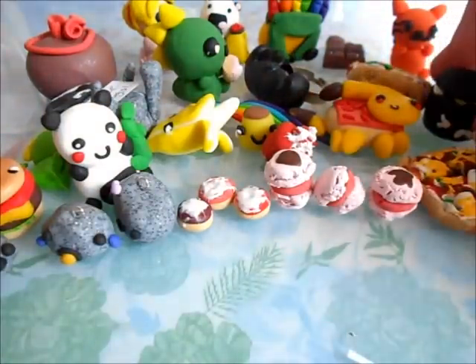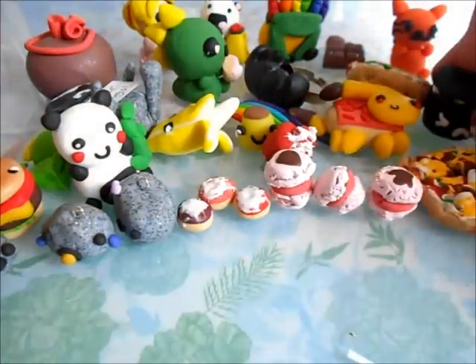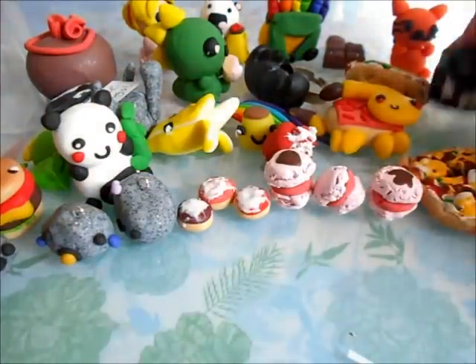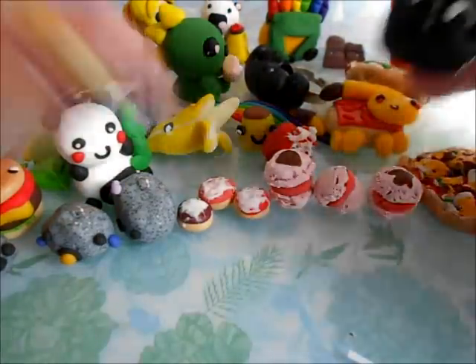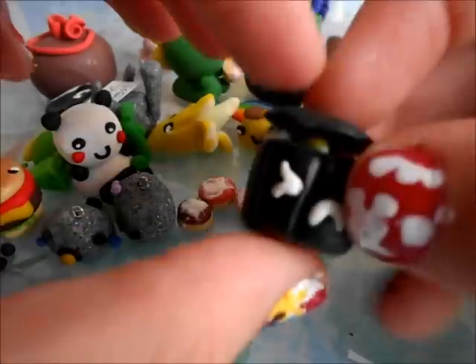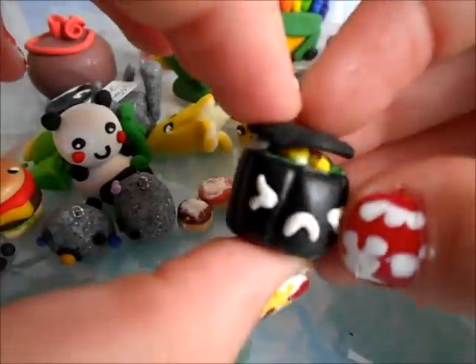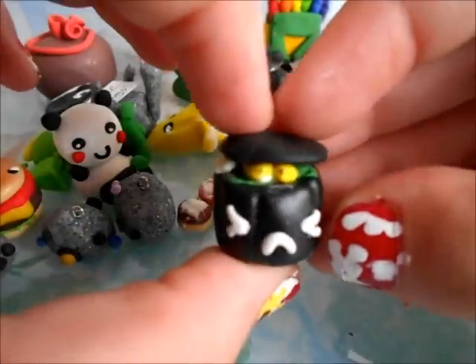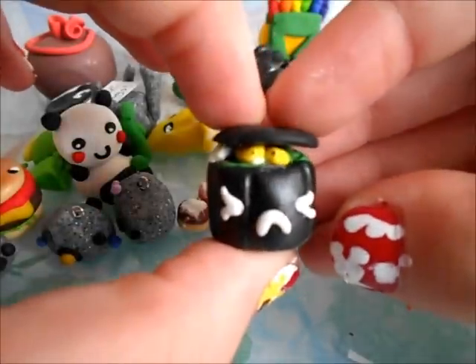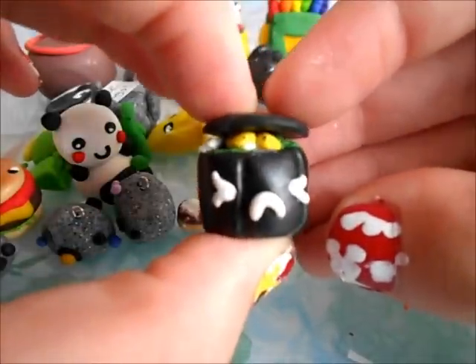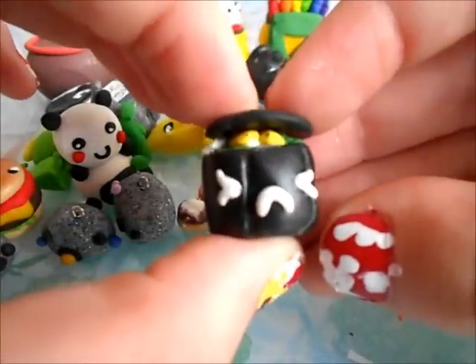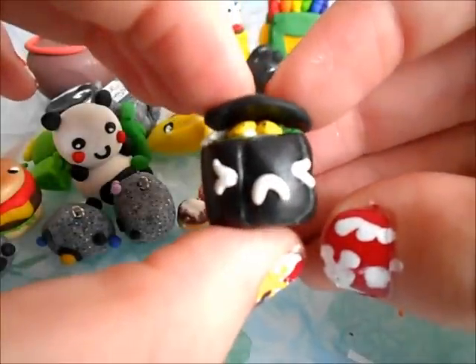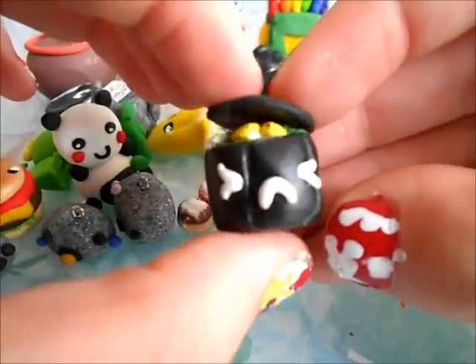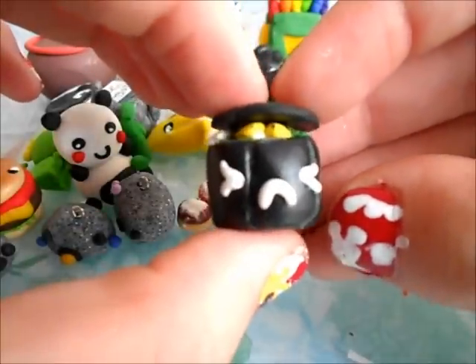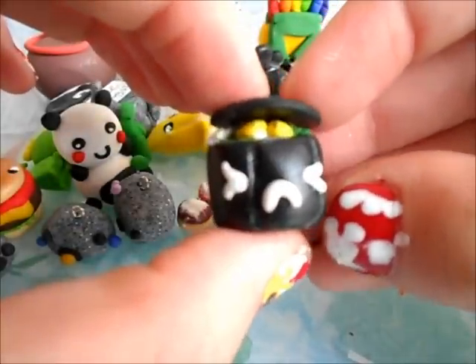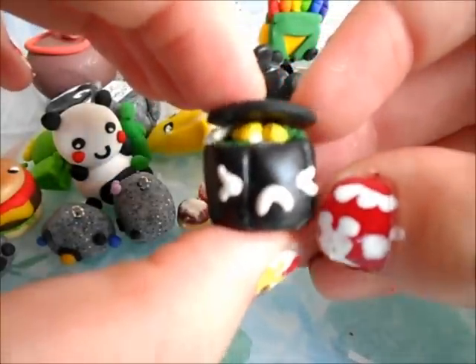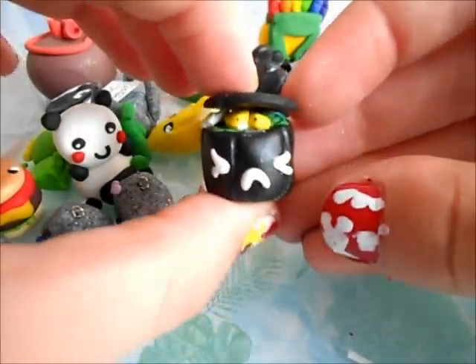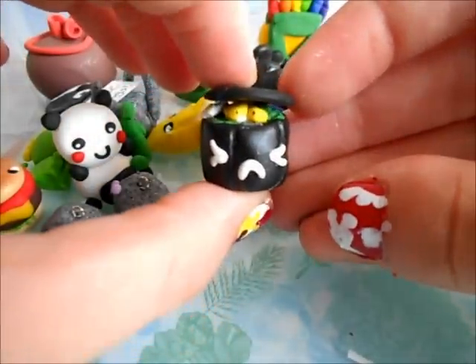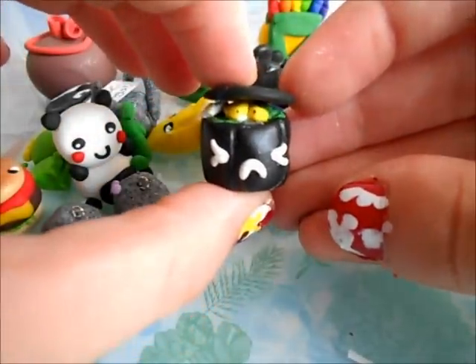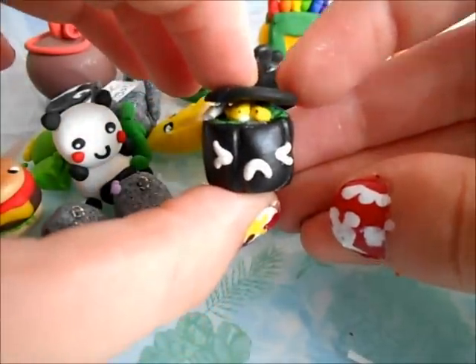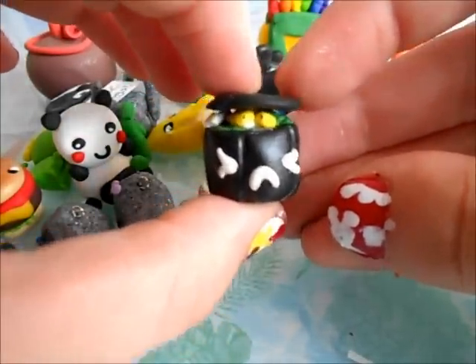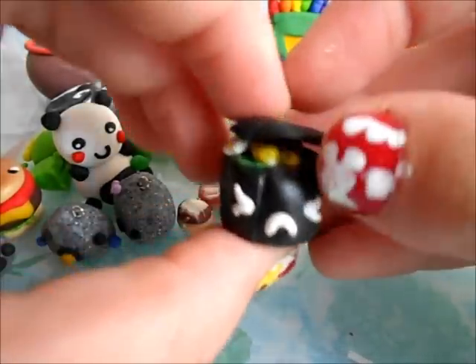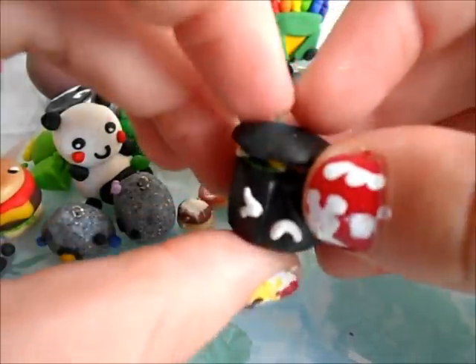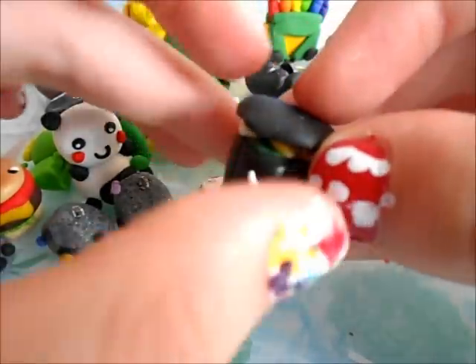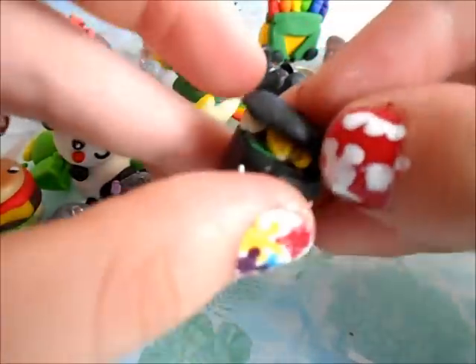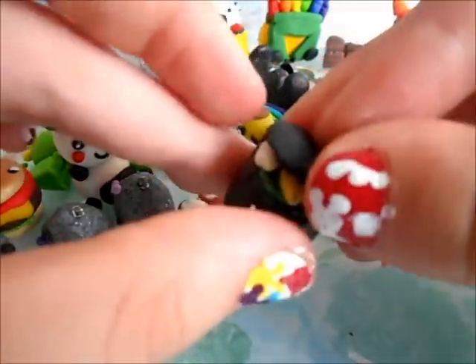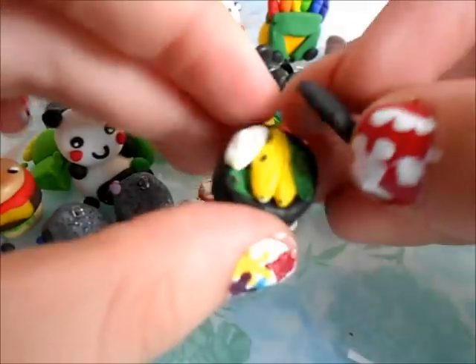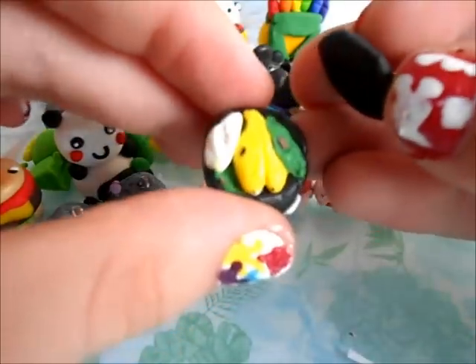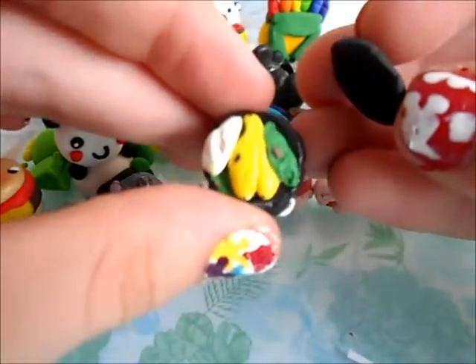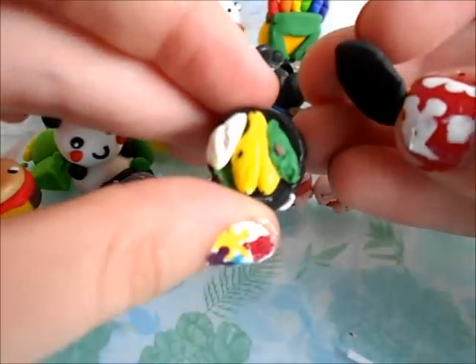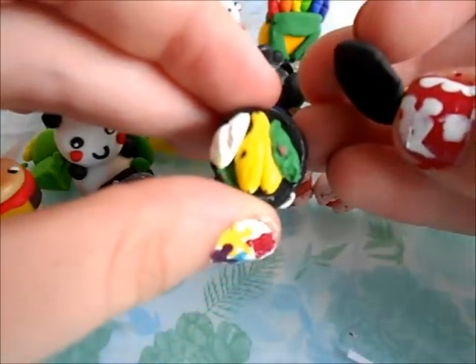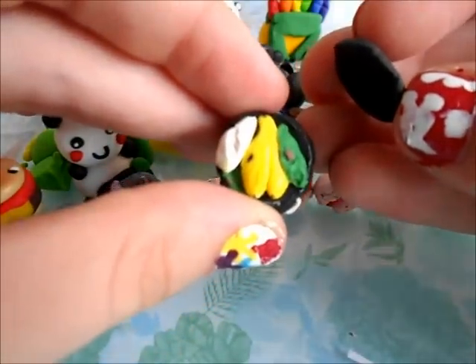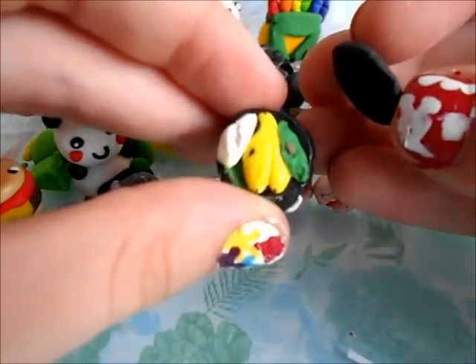Then I have this little trash can inspired by XOX Rufus, and it has a little squinty face. And then if you lift the top, there's just some trash inside.